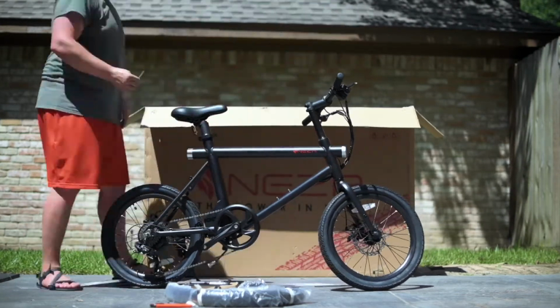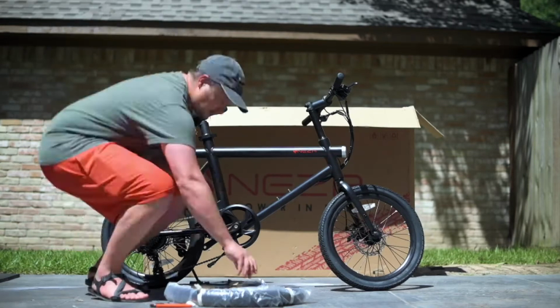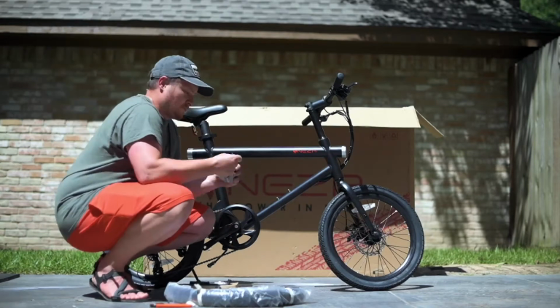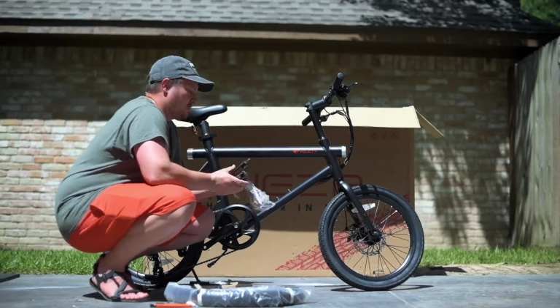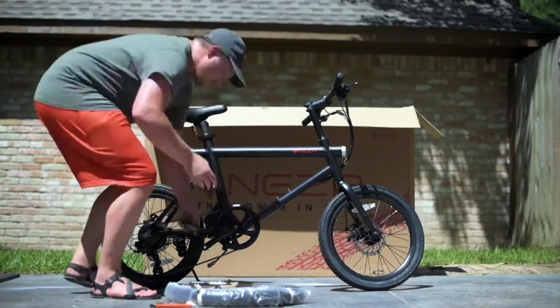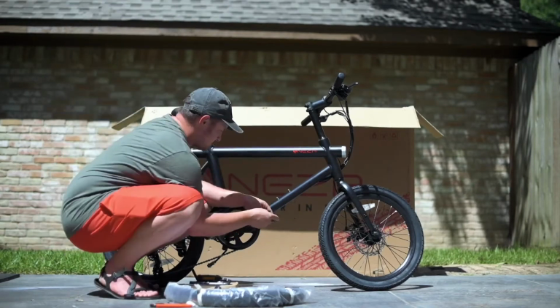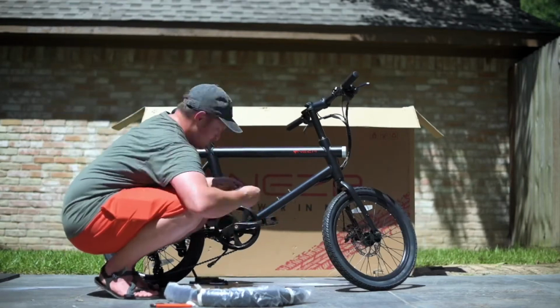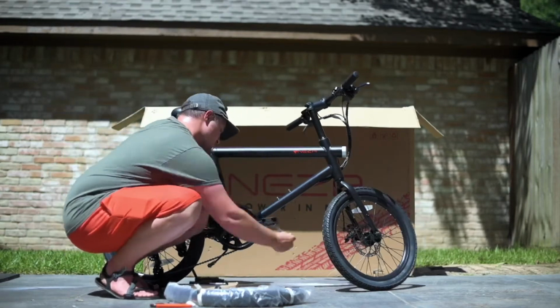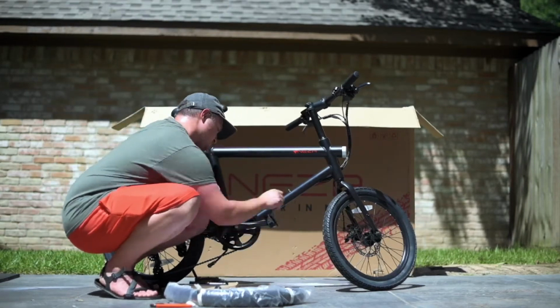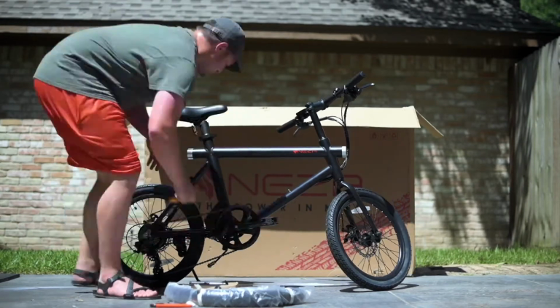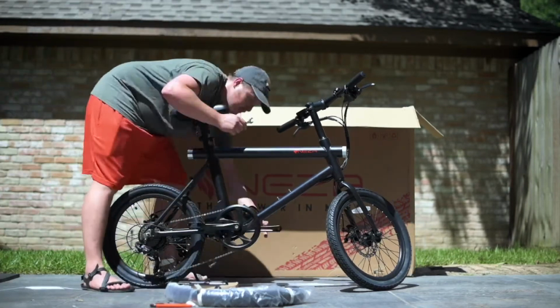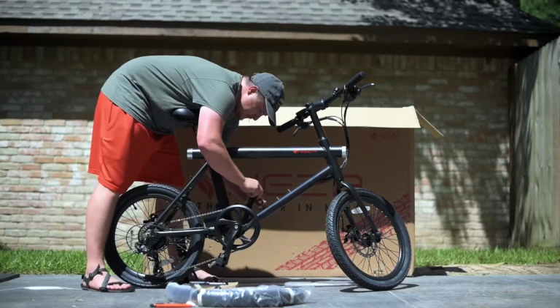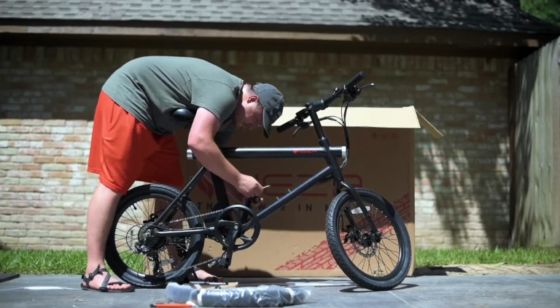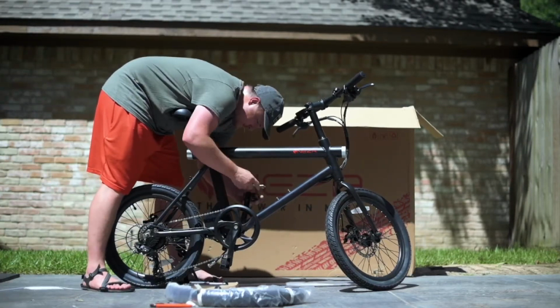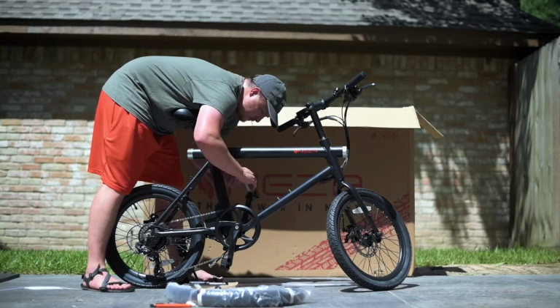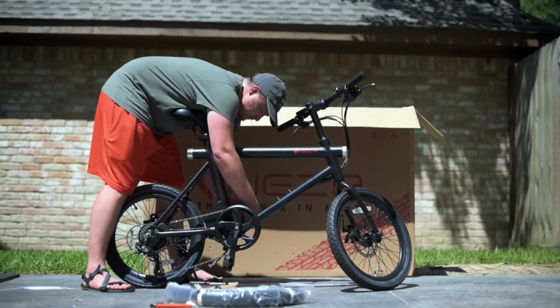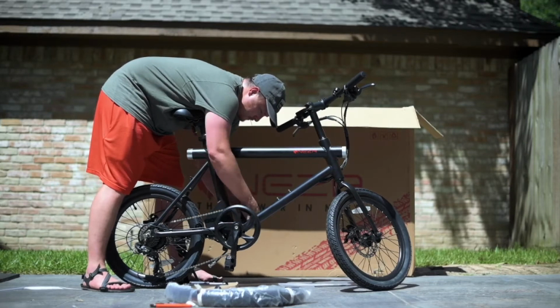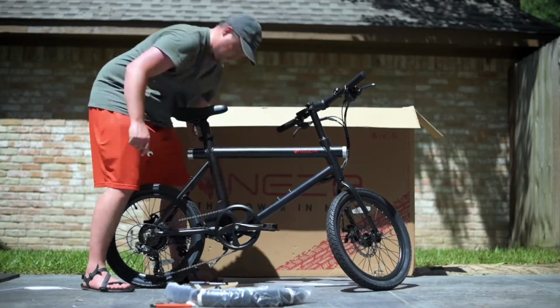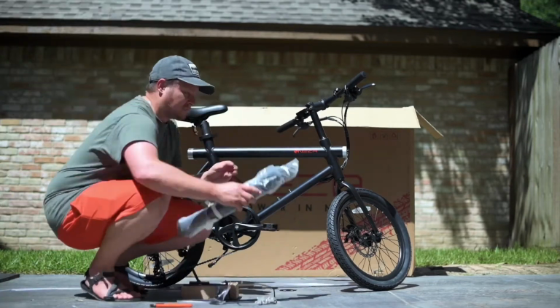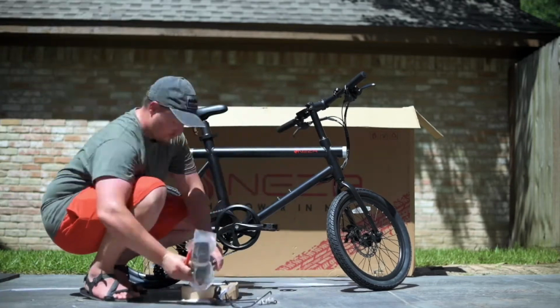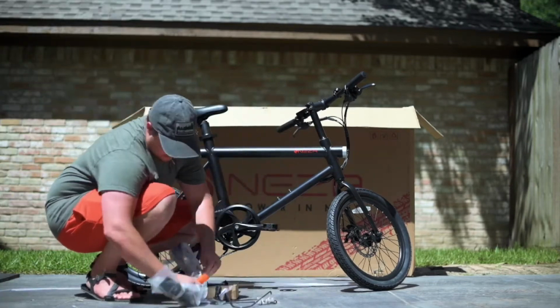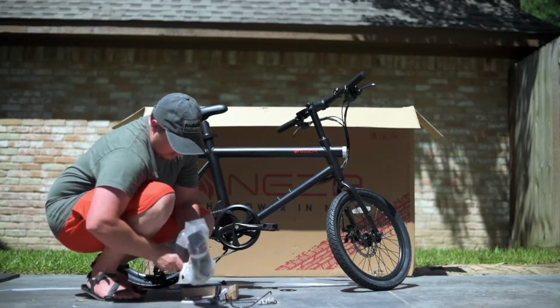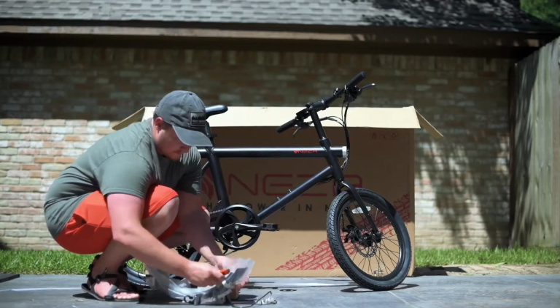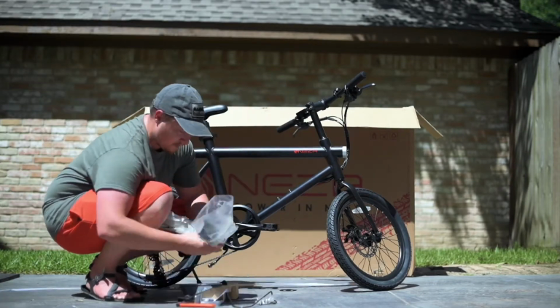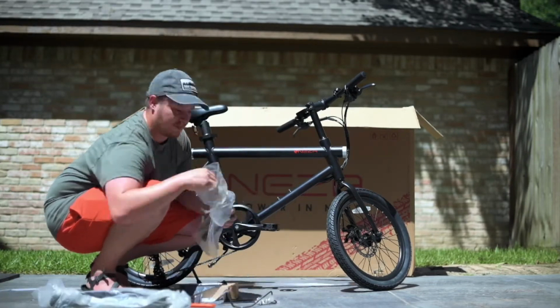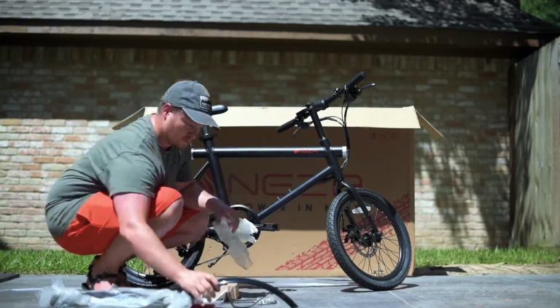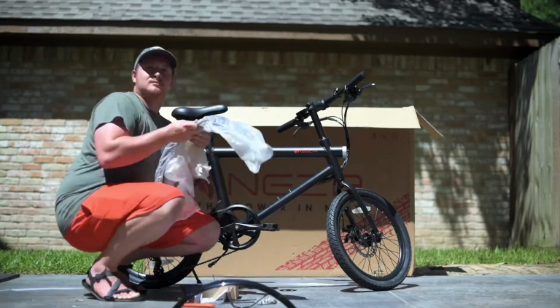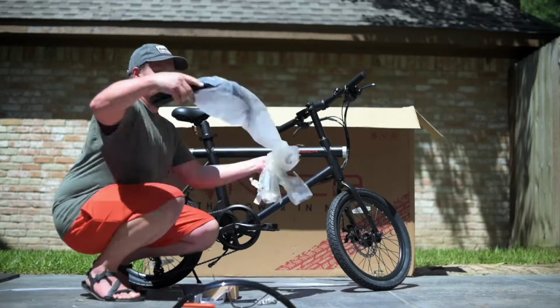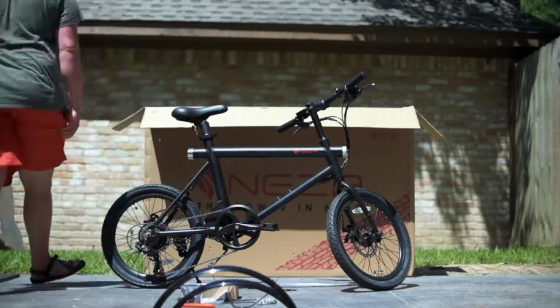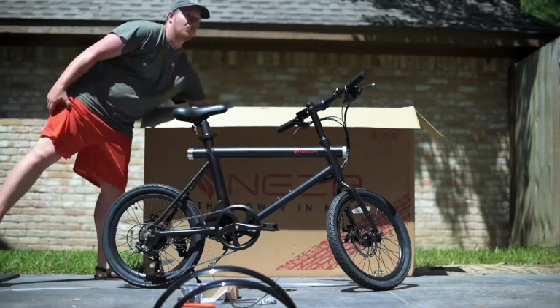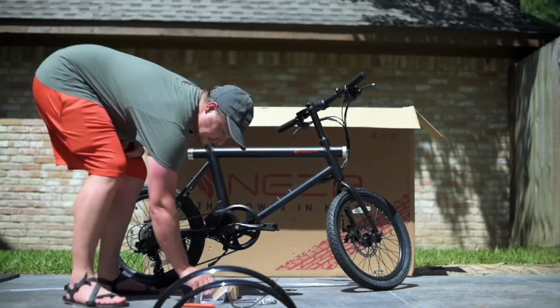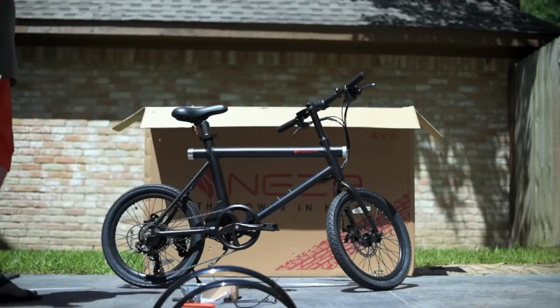Then we're going to install the pedals. Now, one of the most difficult parts of this build was actually putting these fenders together. 99% of the time, the fenders are already built when they get to you, so this is a bit of a new experience for me having to put this together.